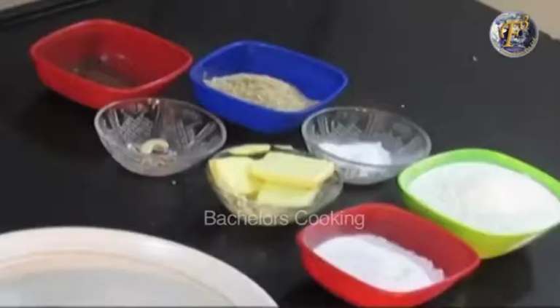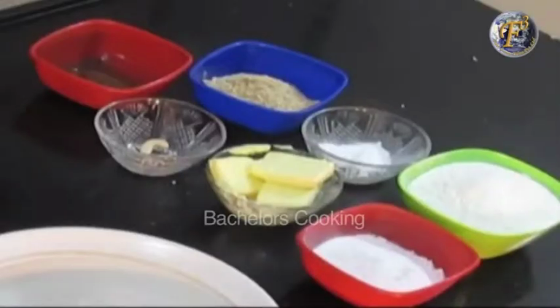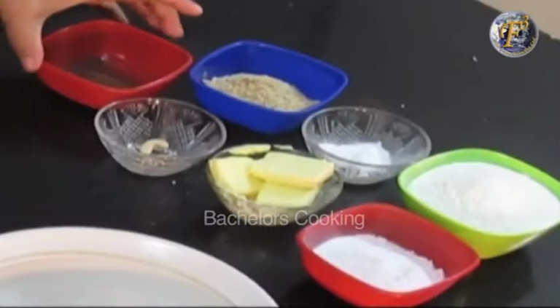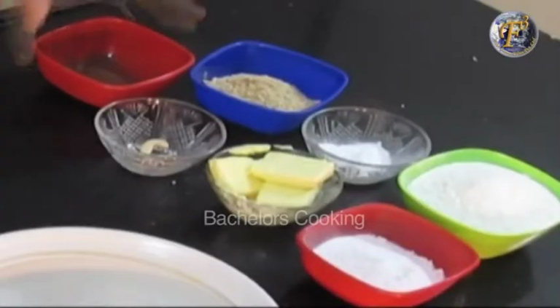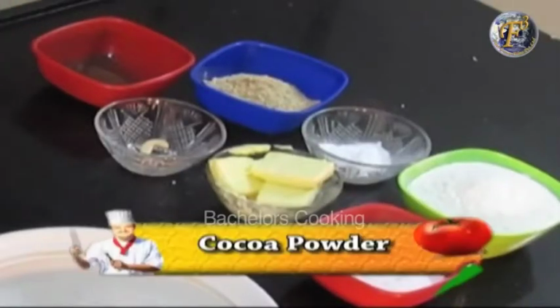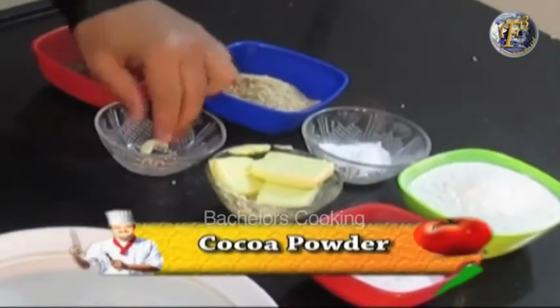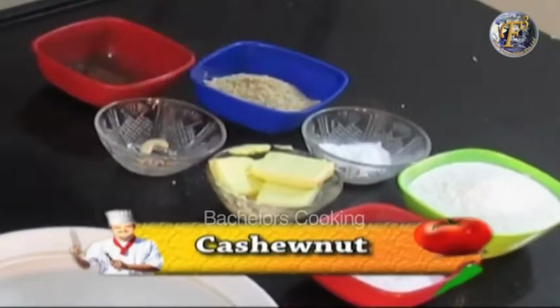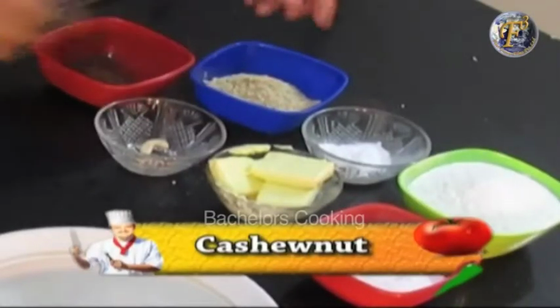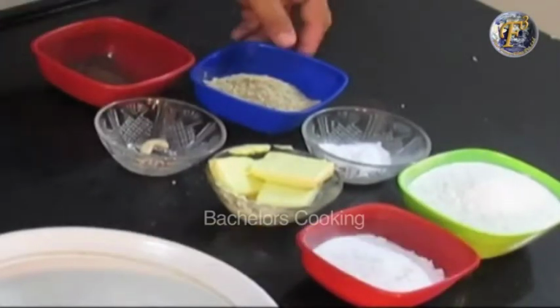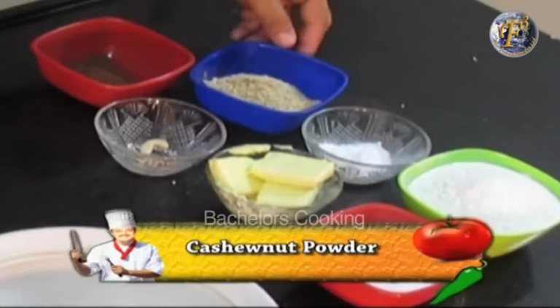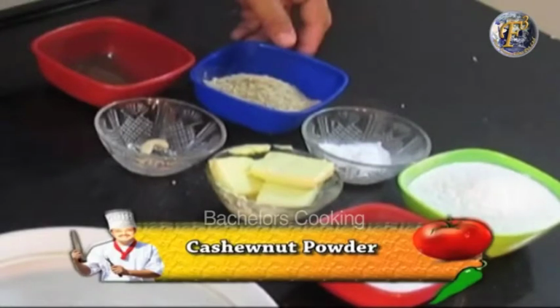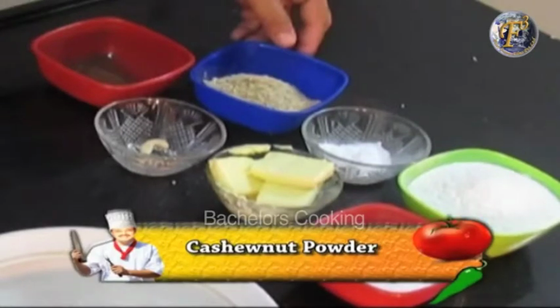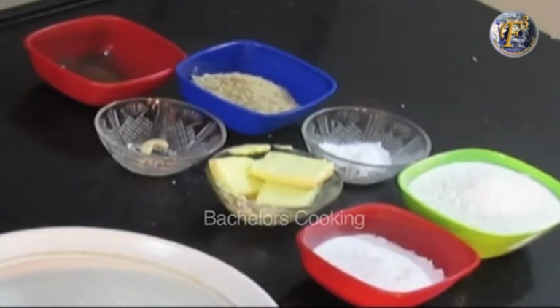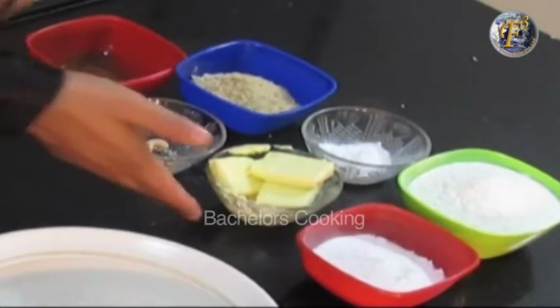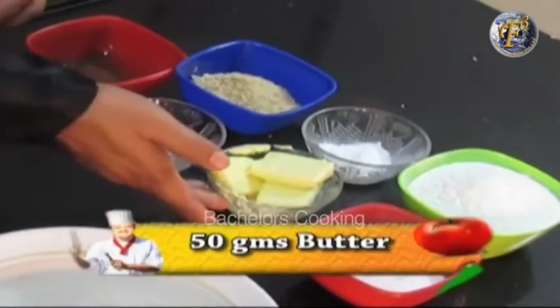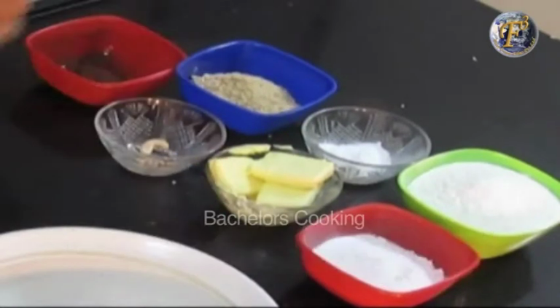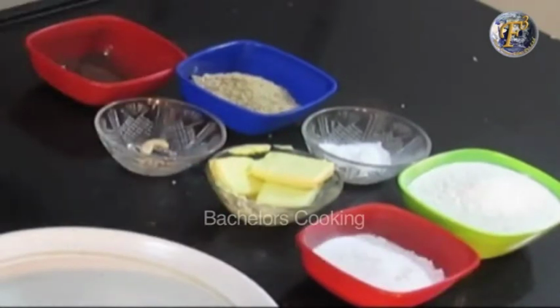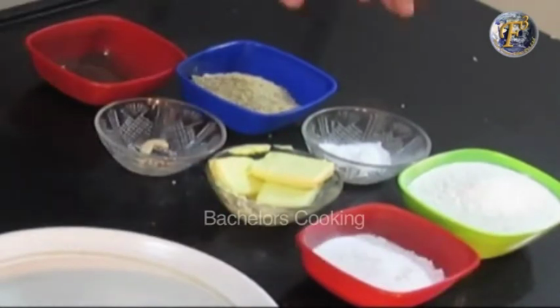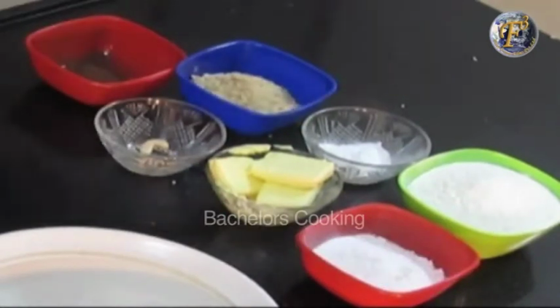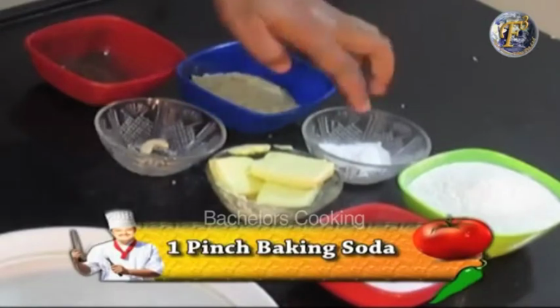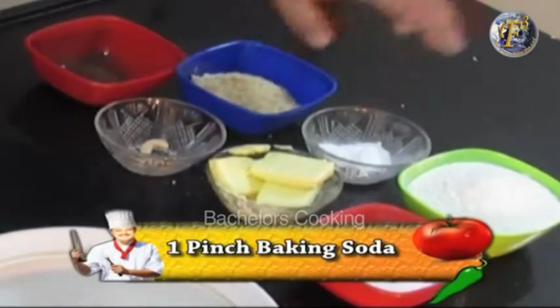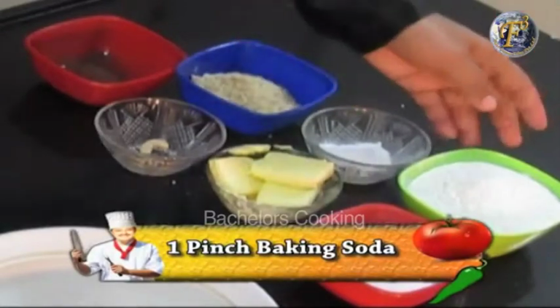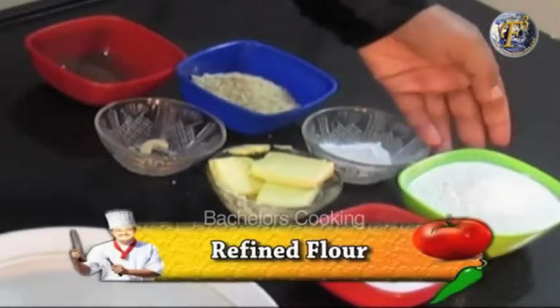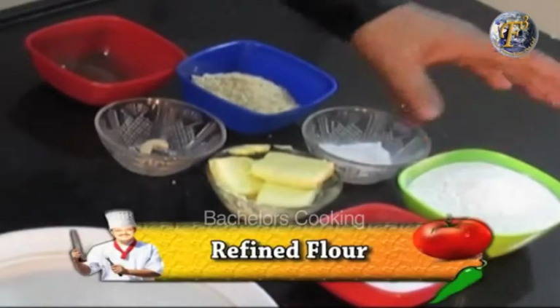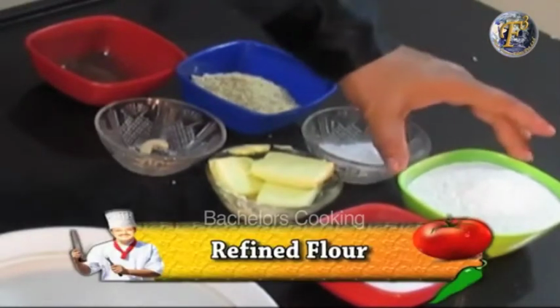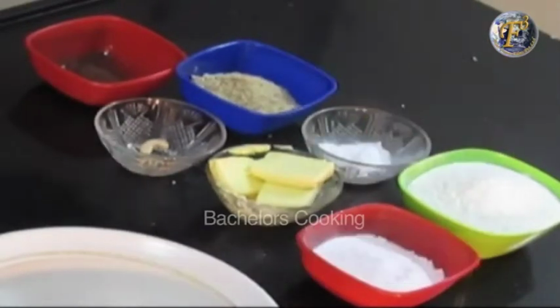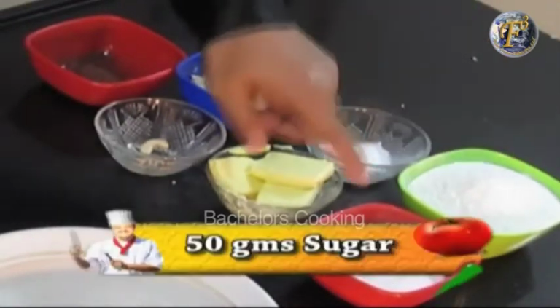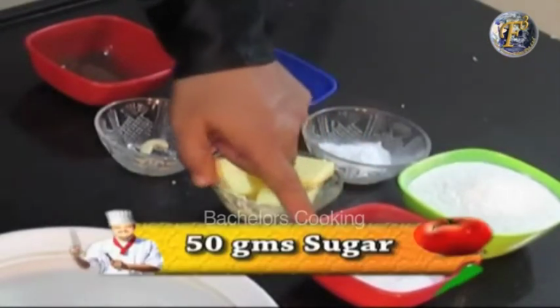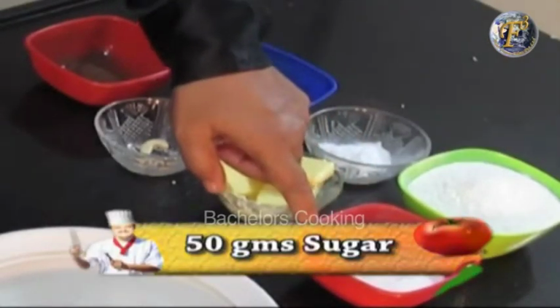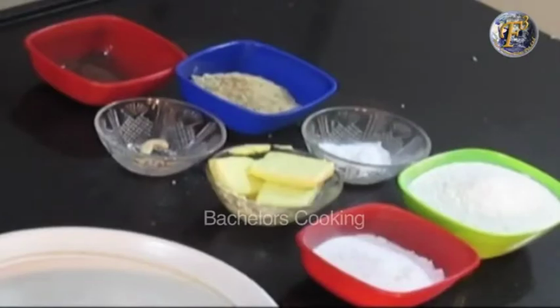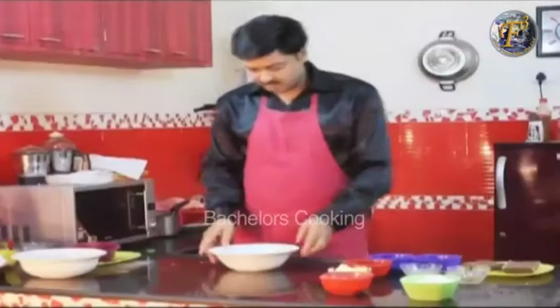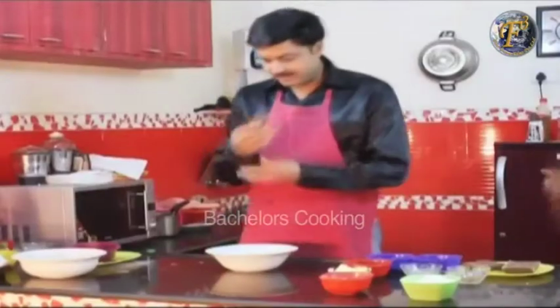What do we need? Cocoa powder, cashew nut, cashew nut powder. This is 50 grams. We add baking soda, and this is 75 grams of sugar.